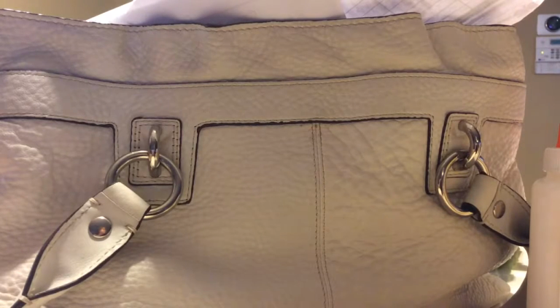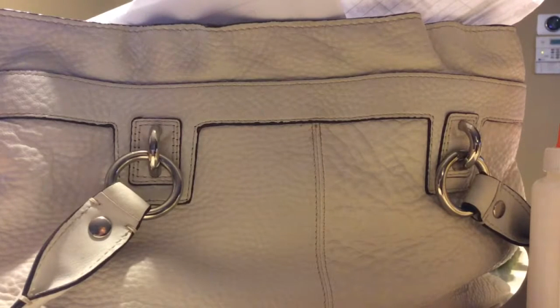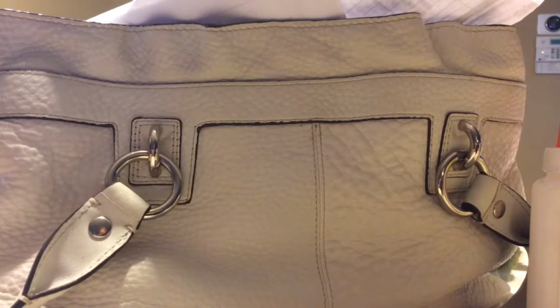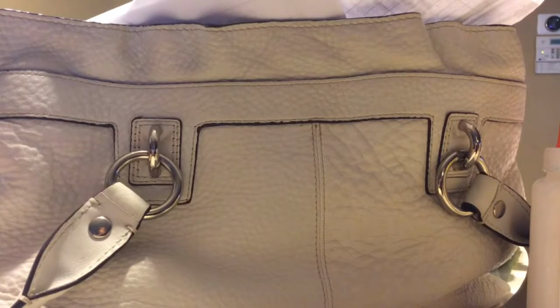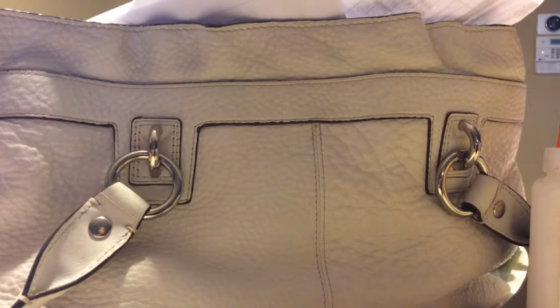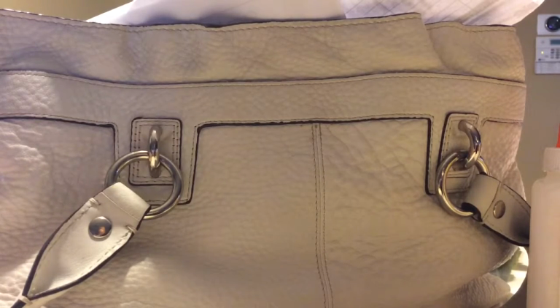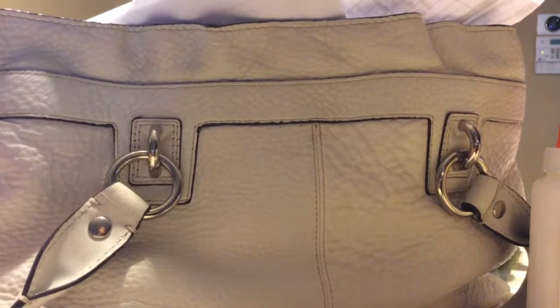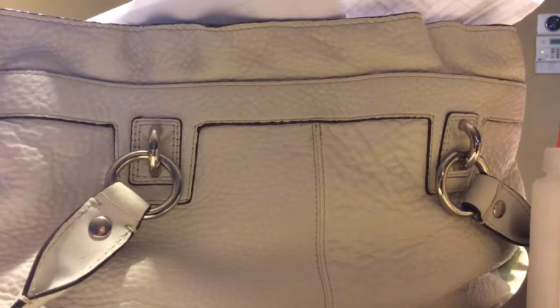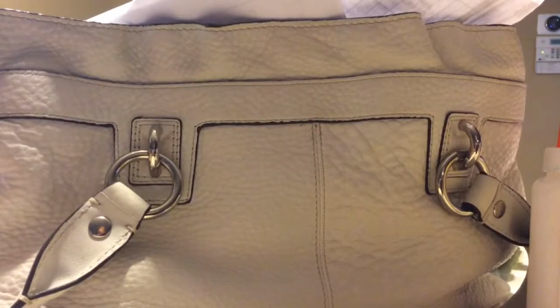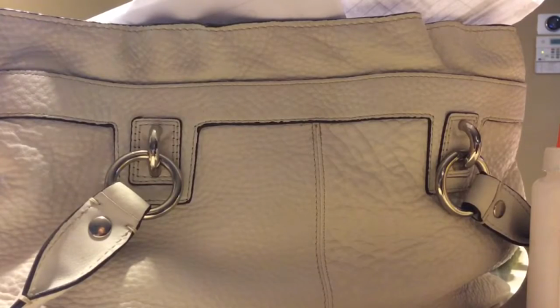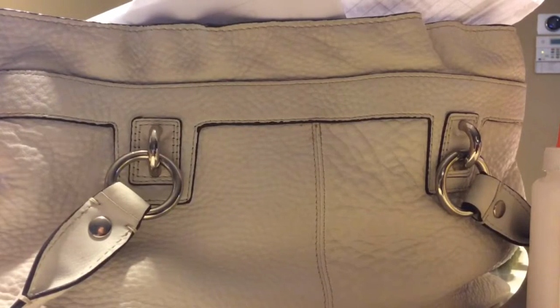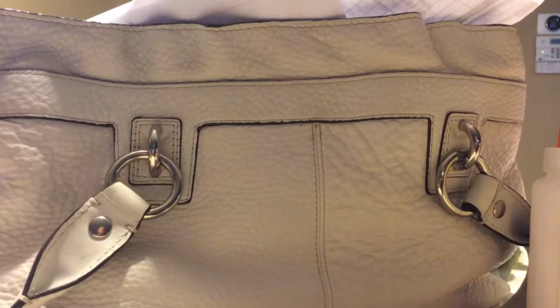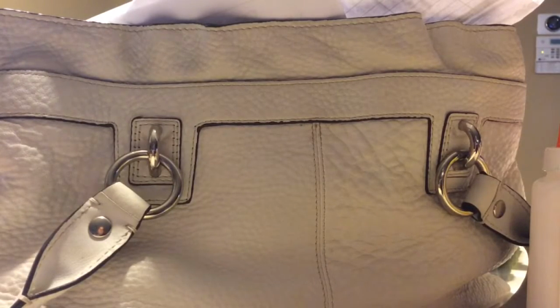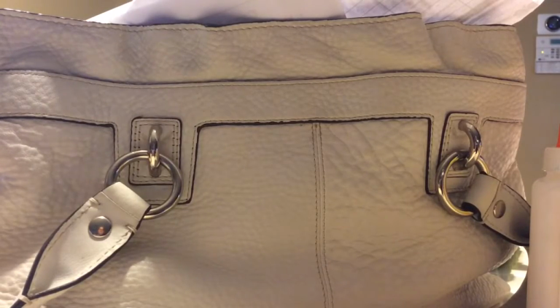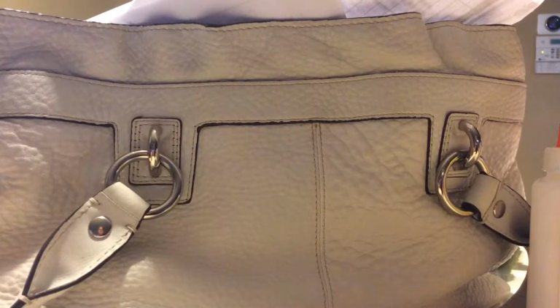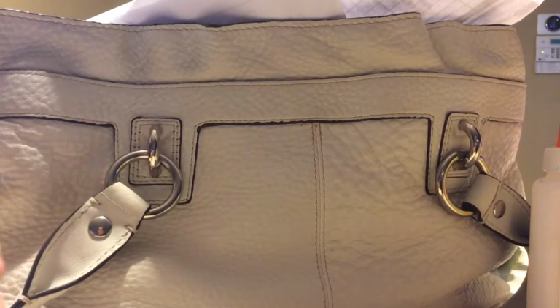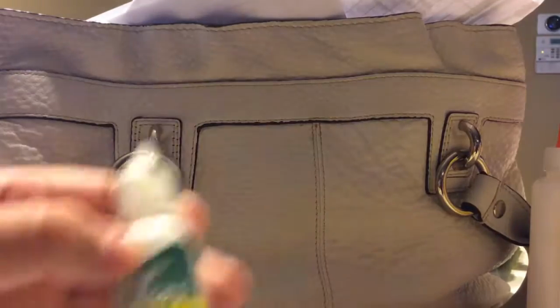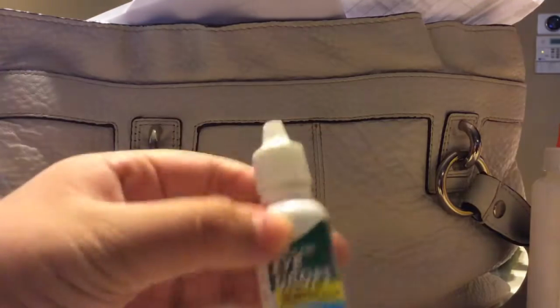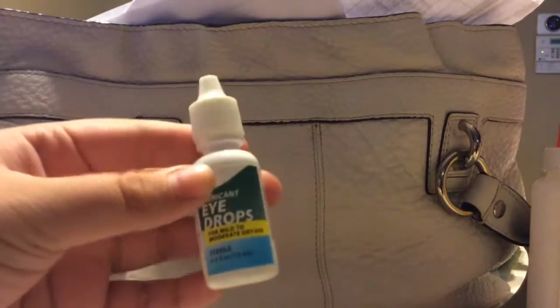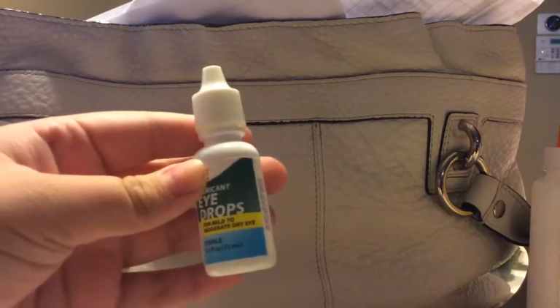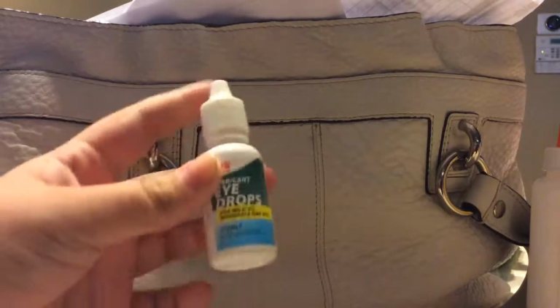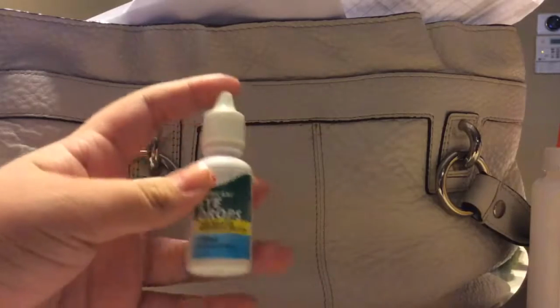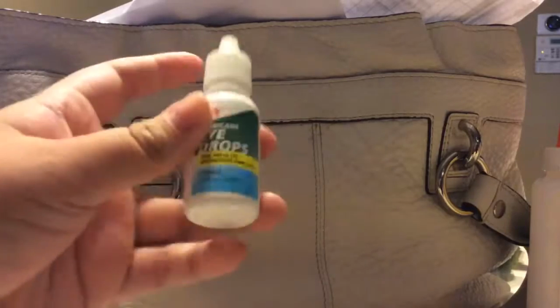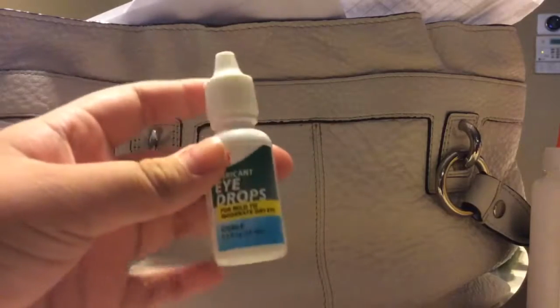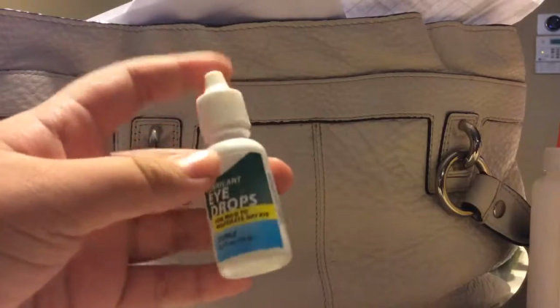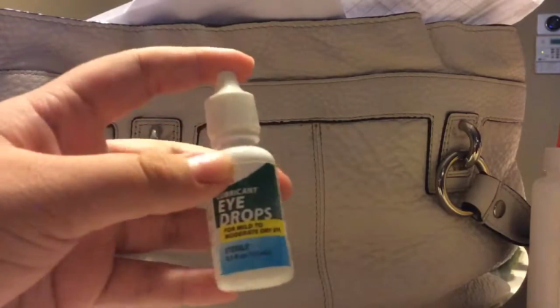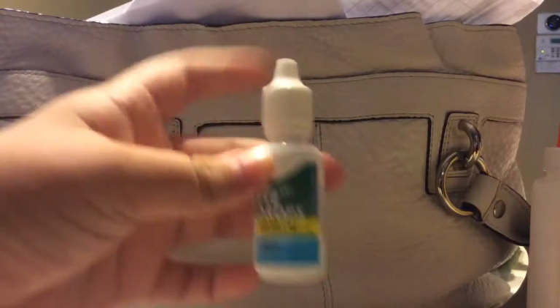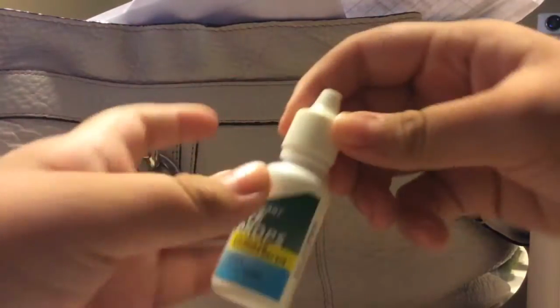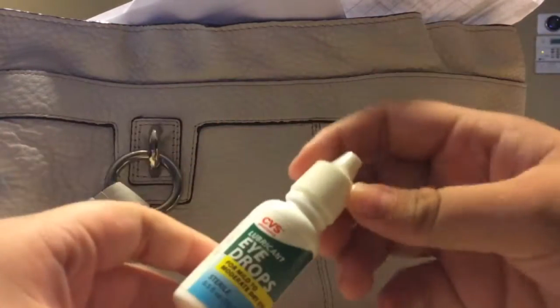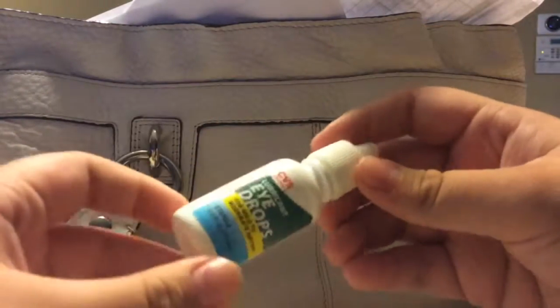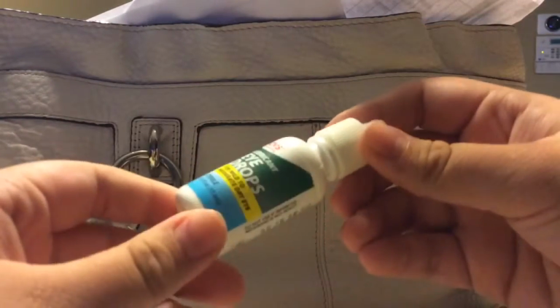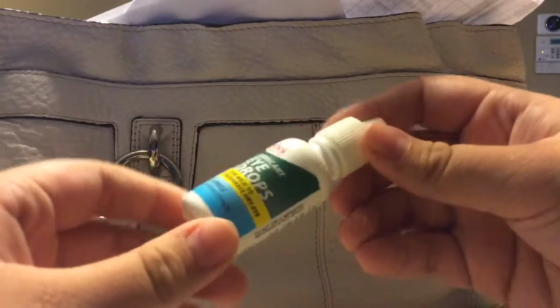I don't know if this works, so it's going to be kind of an experiment. Things you're going to need are eye drops — you can use contact lens solution or eye drops.